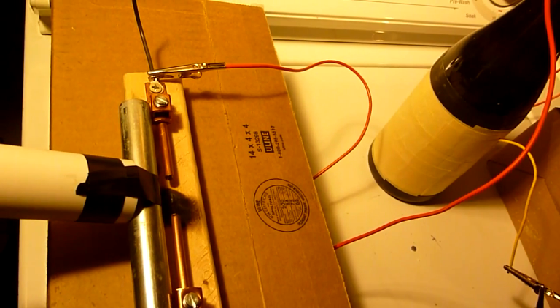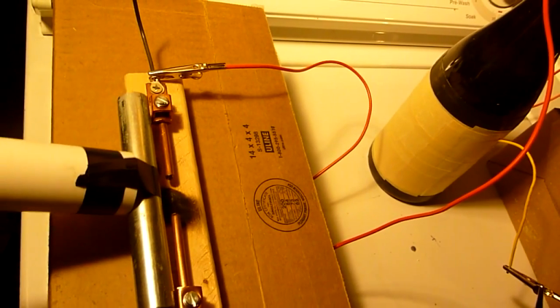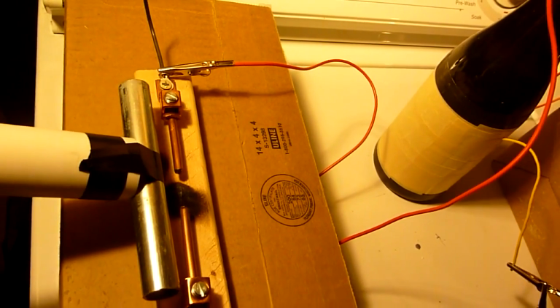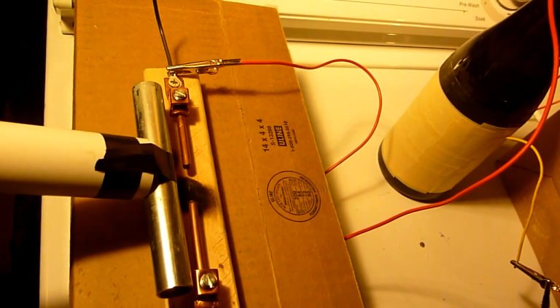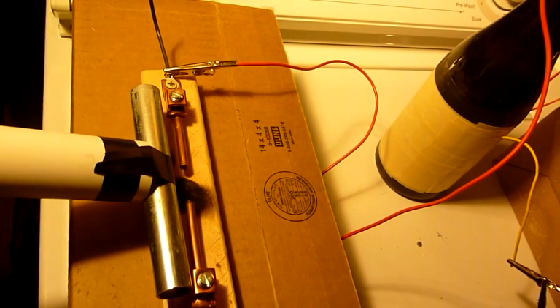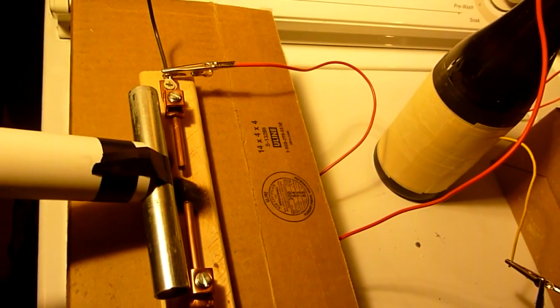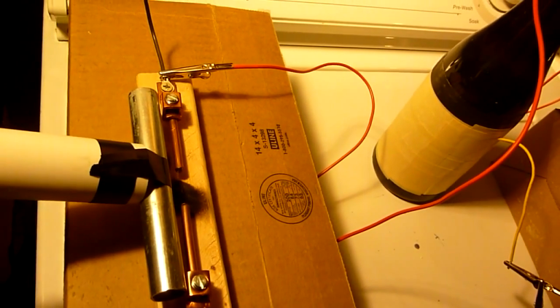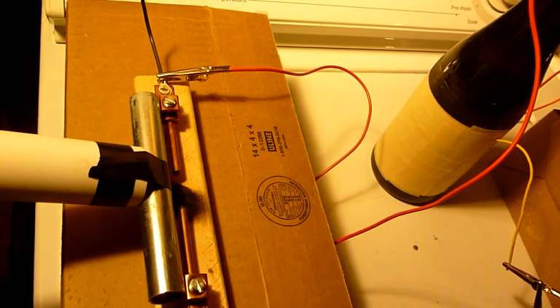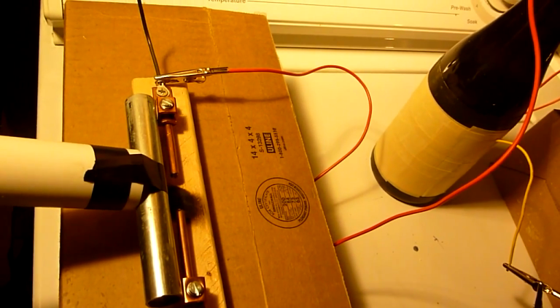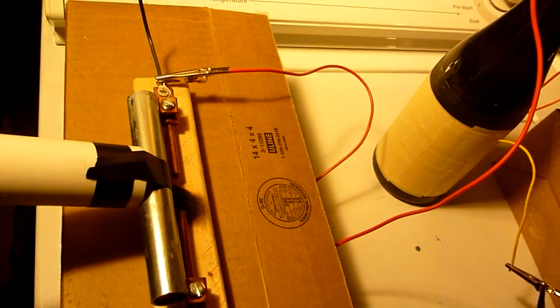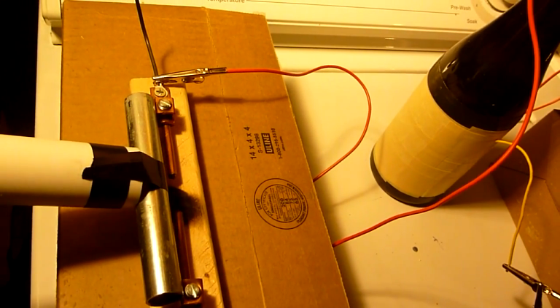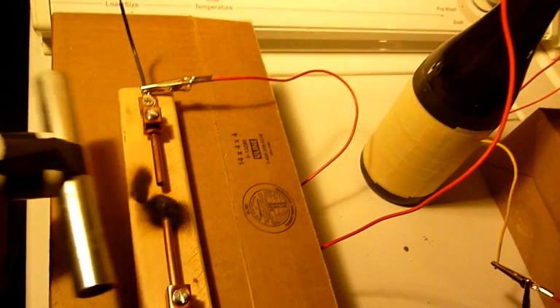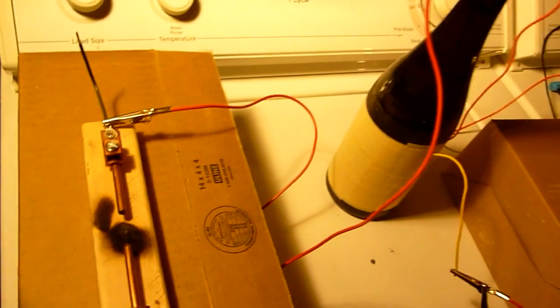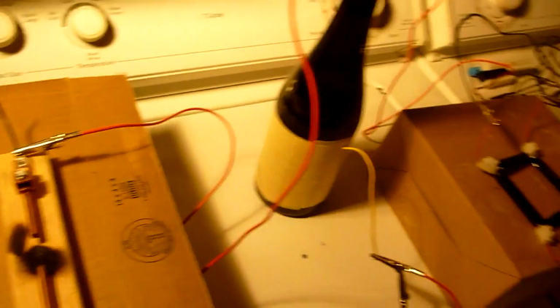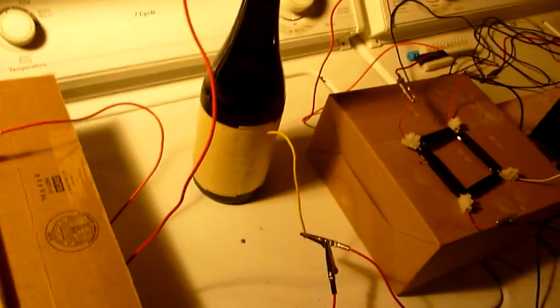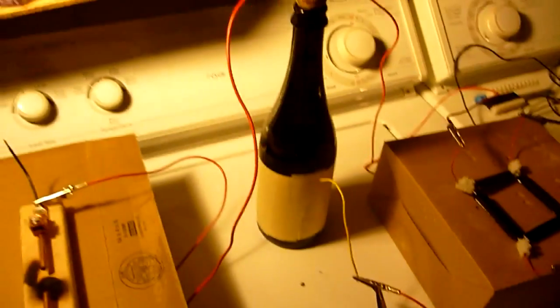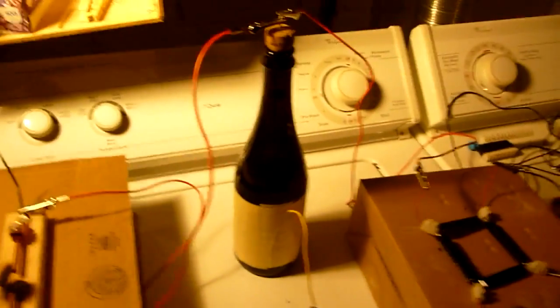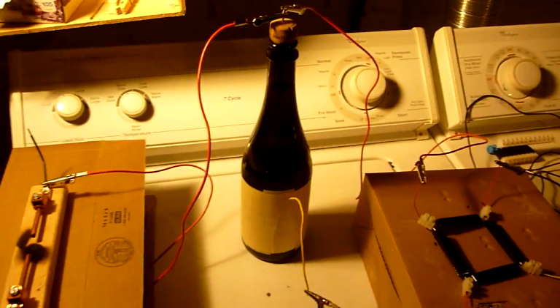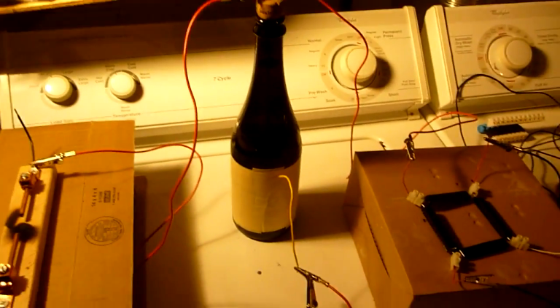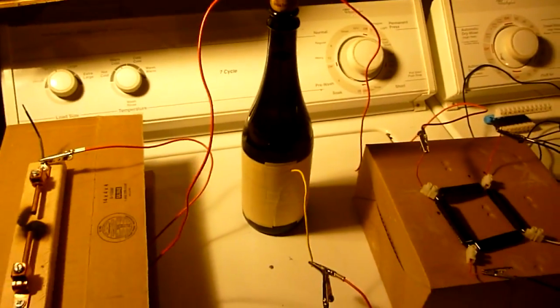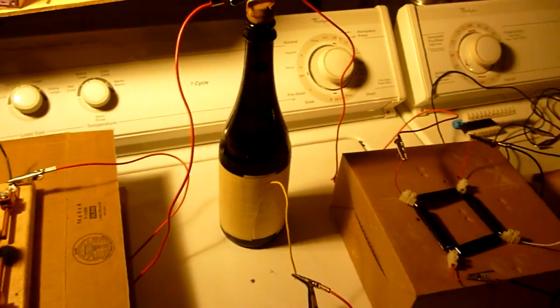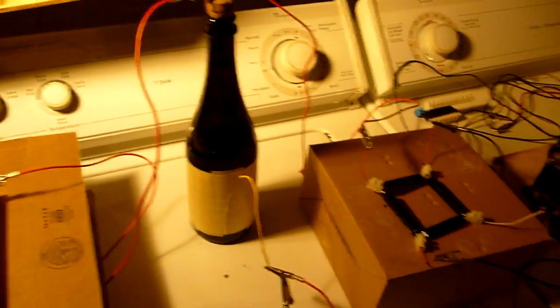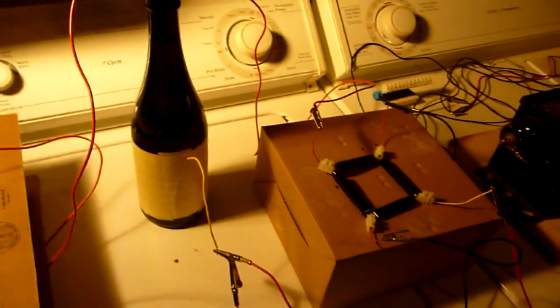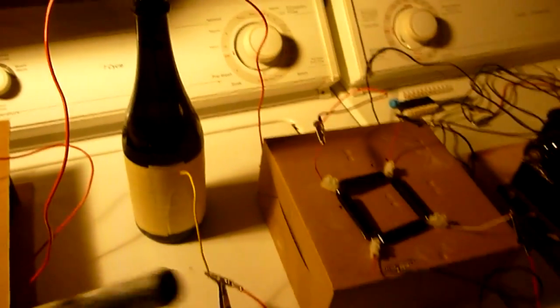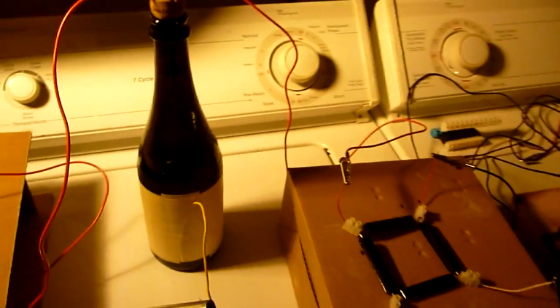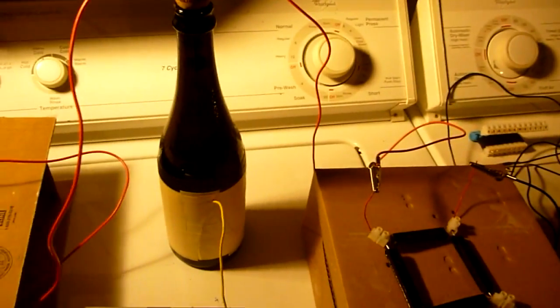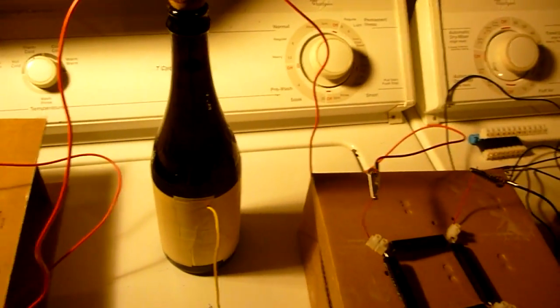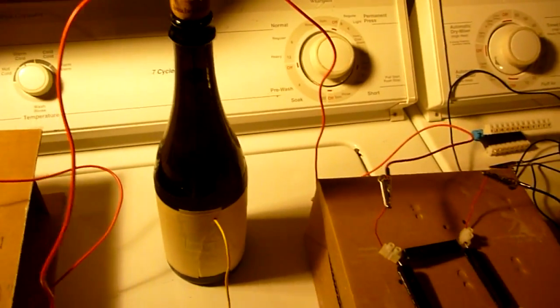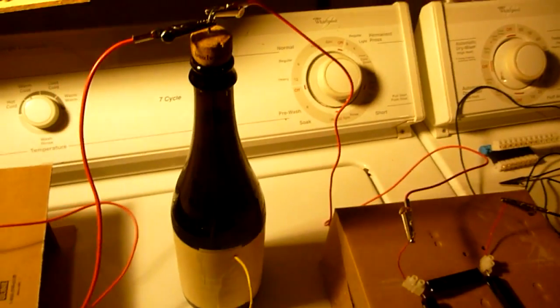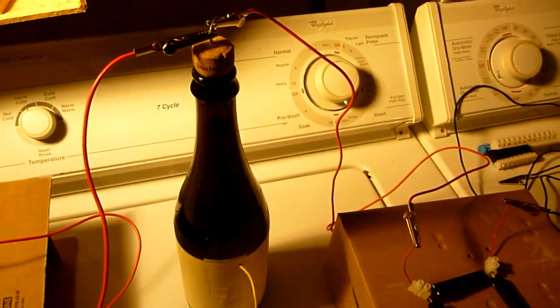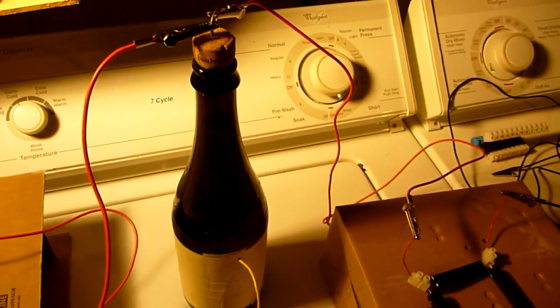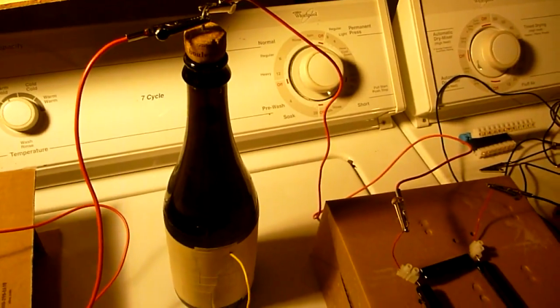As you can see, the Leyden jar is working pretty well. I didn't fully charge it, so I just ran it for a little bit.